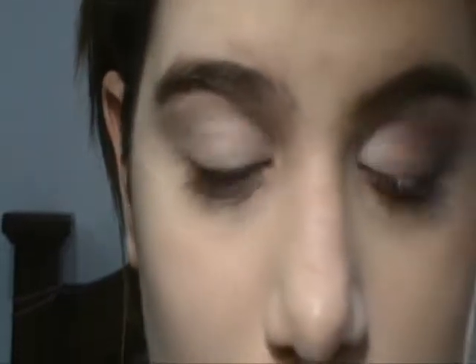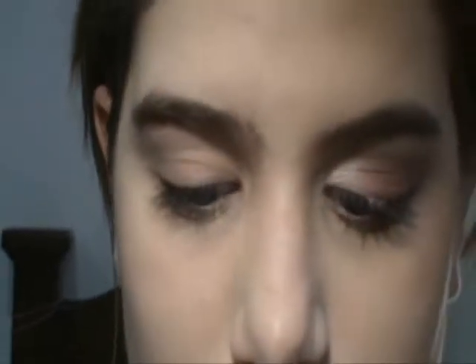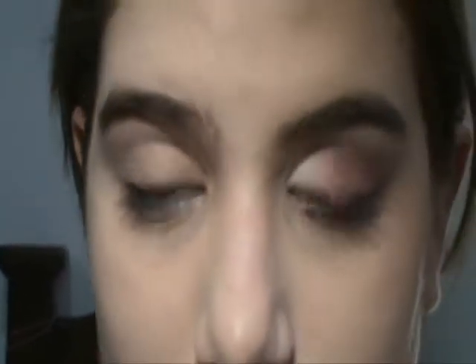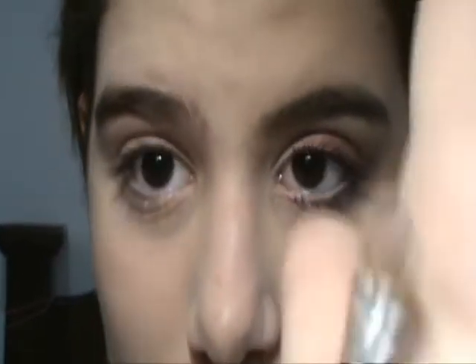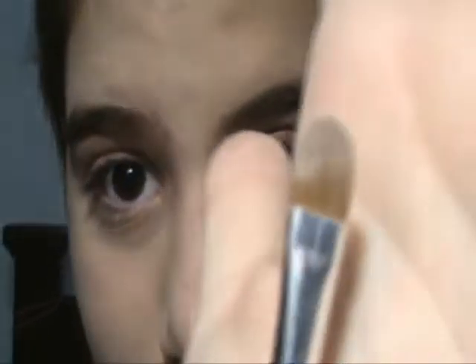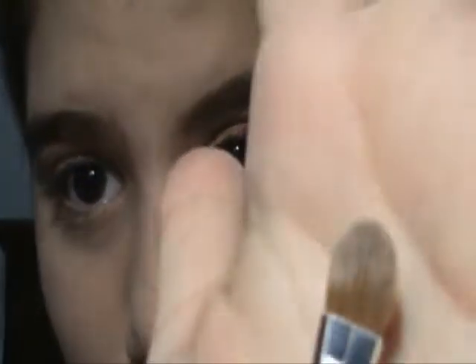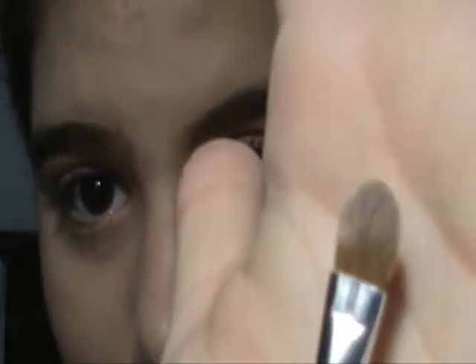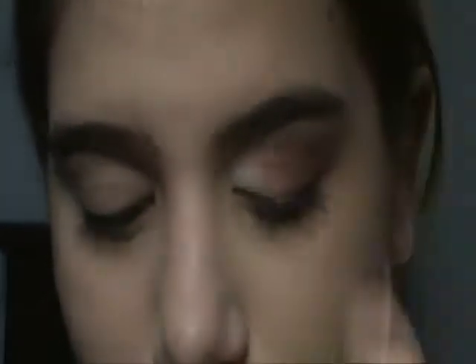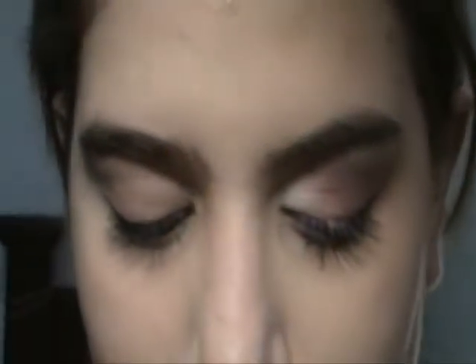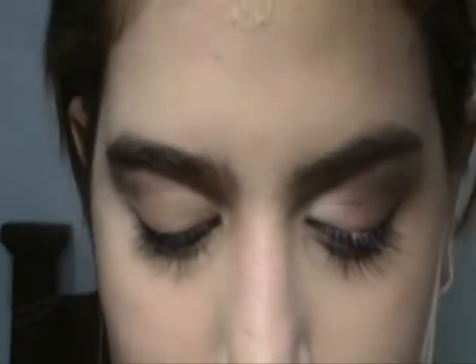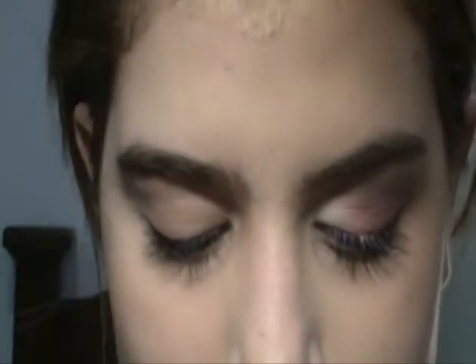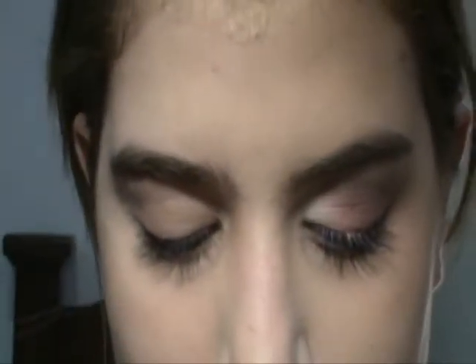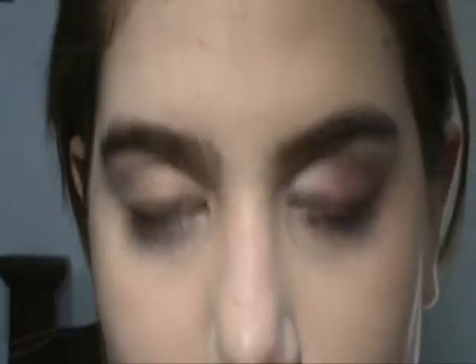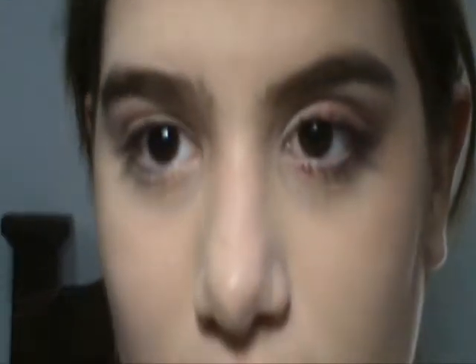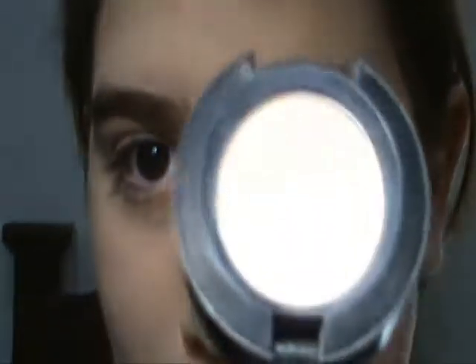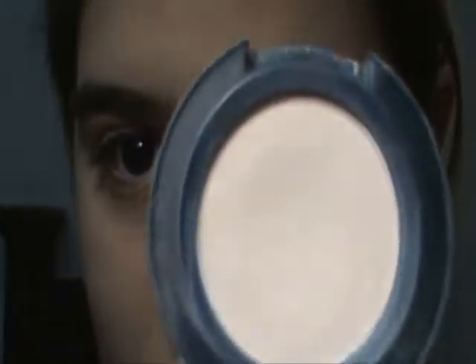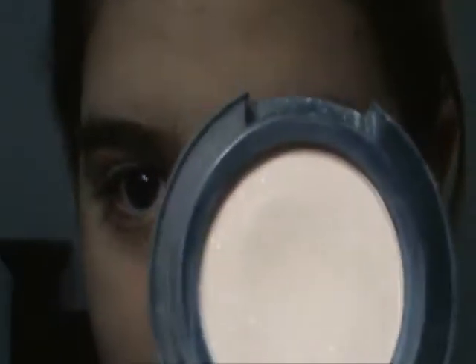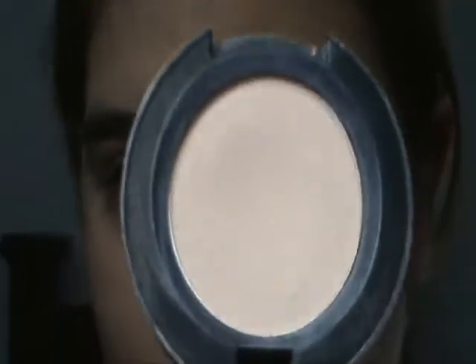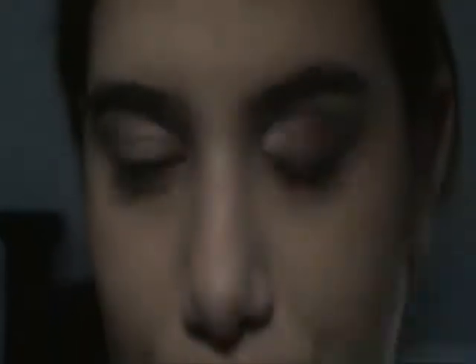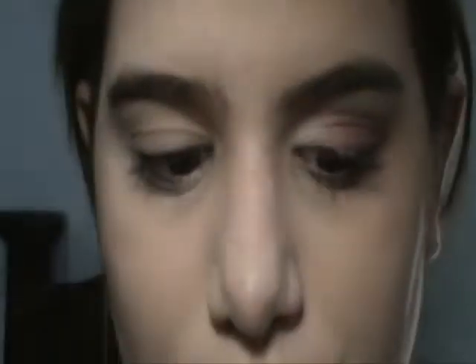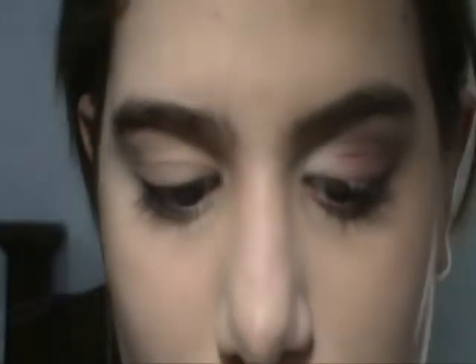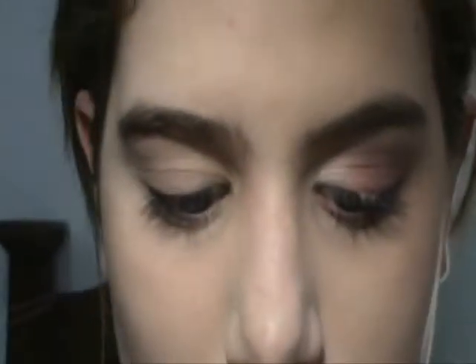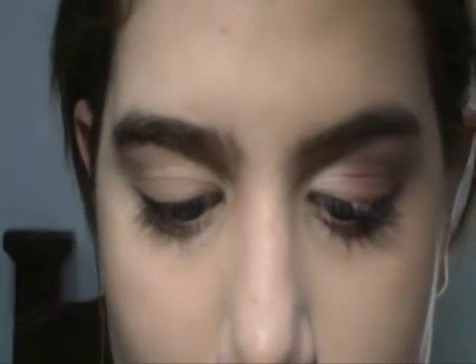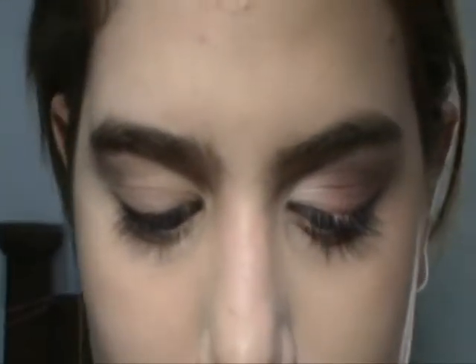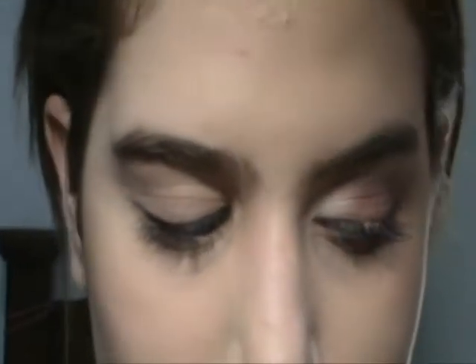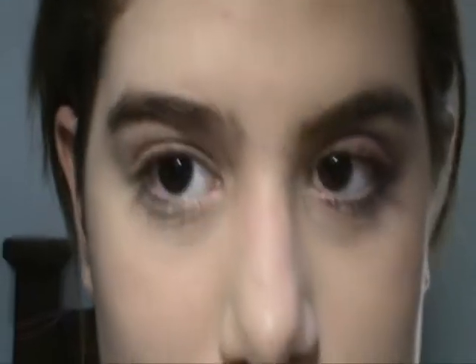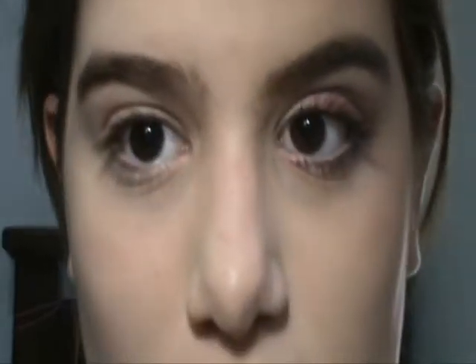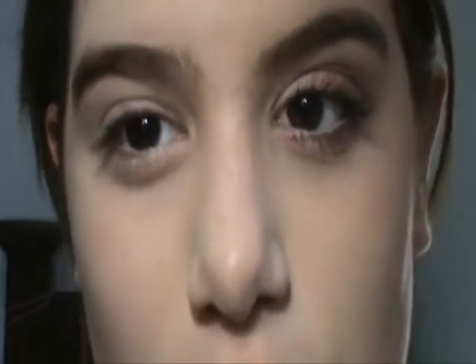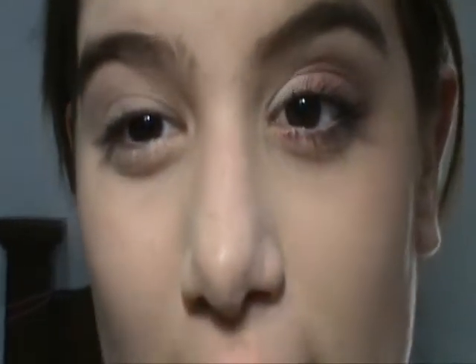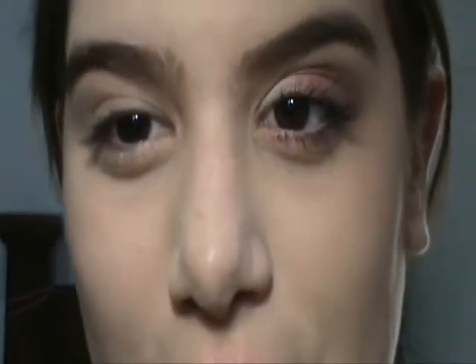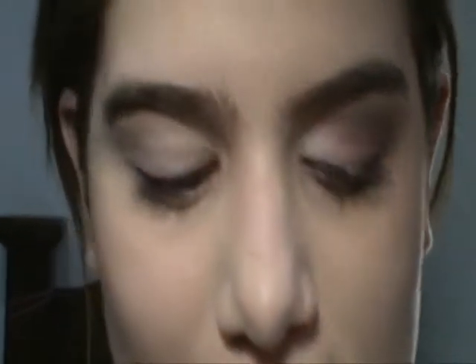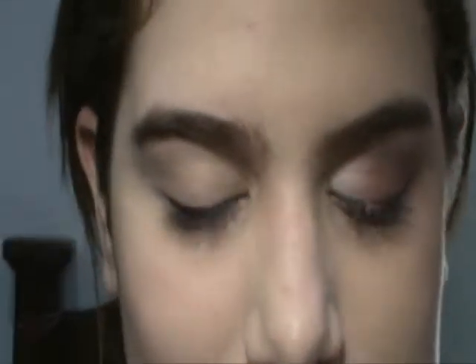Next, I'm gonna take a flat brush like this one, I'm gonna take Vanilla by MAC, and I'm gonna apply this in the inner half of my eyelid.